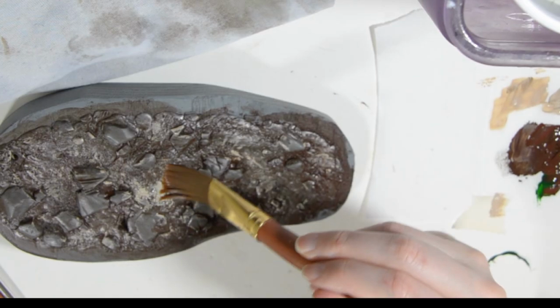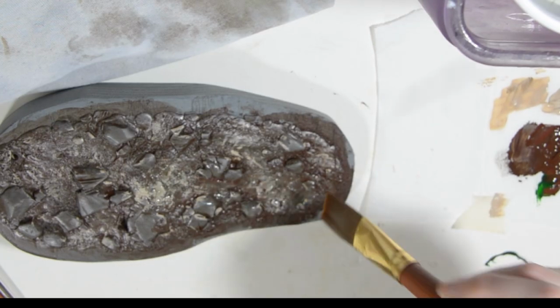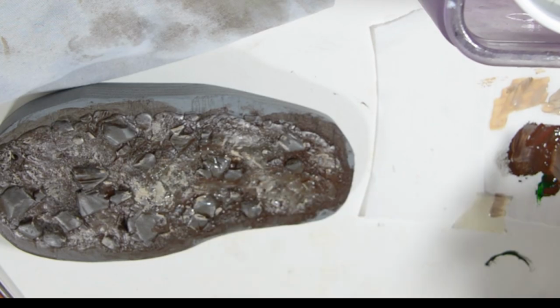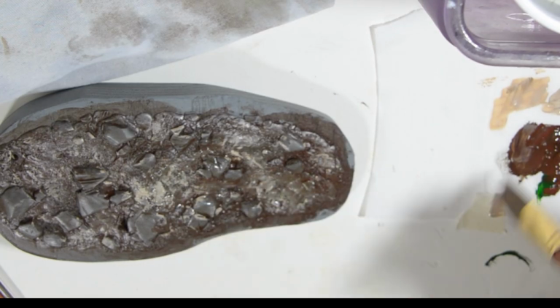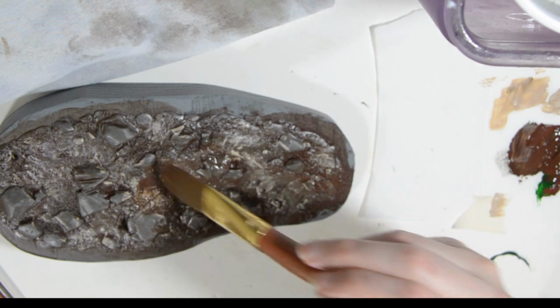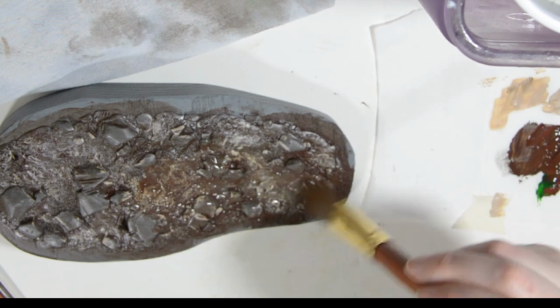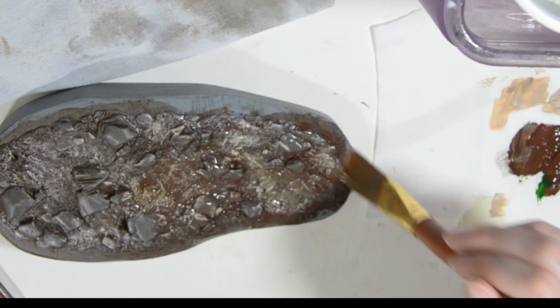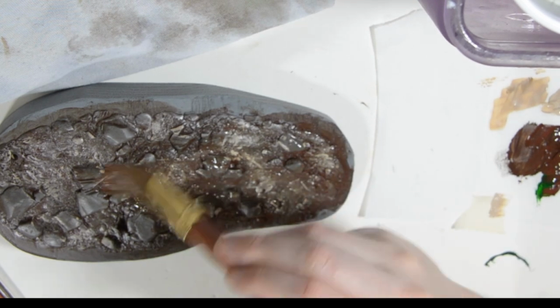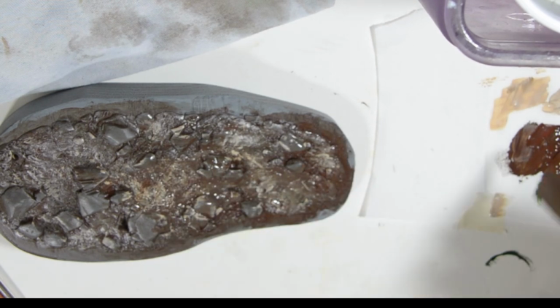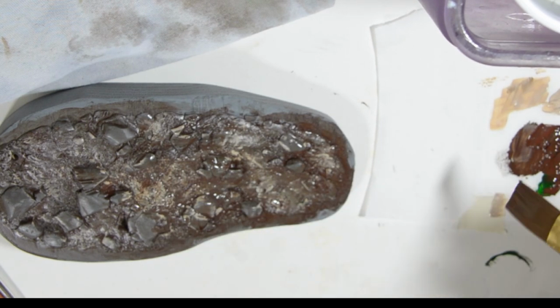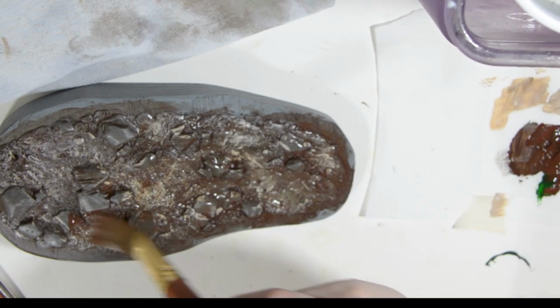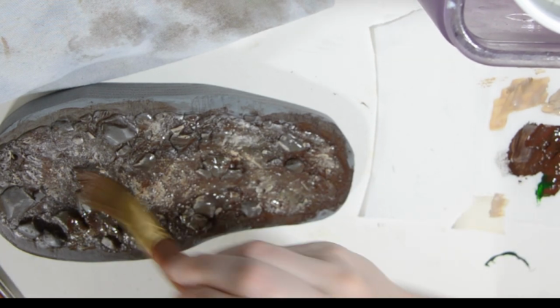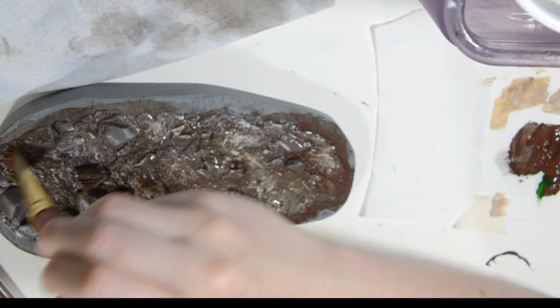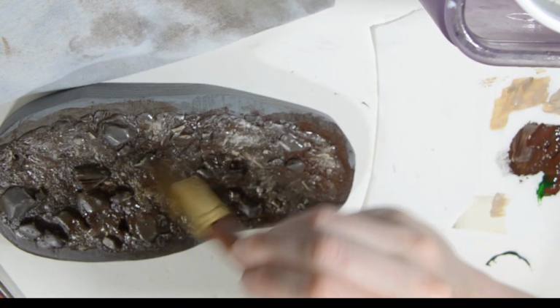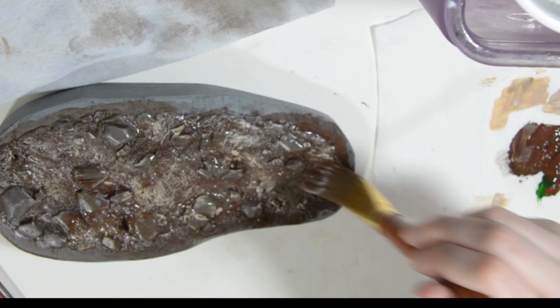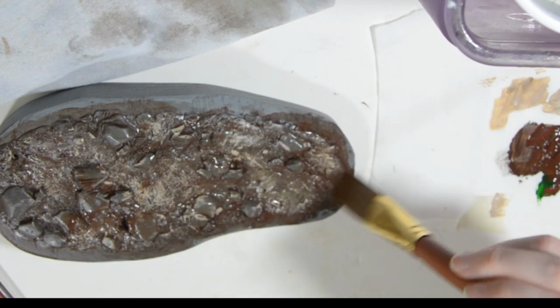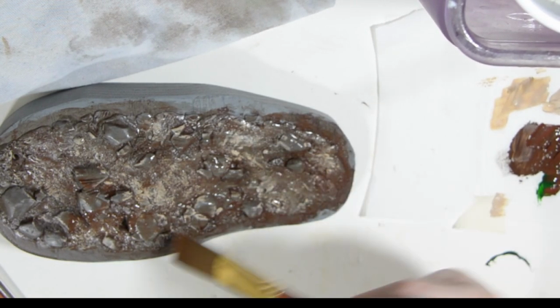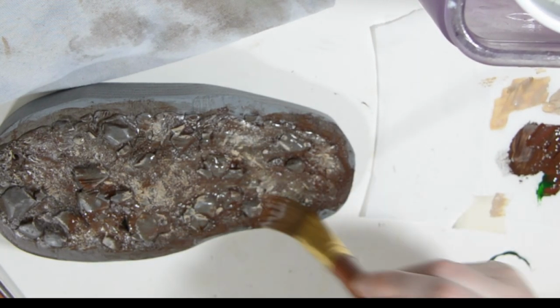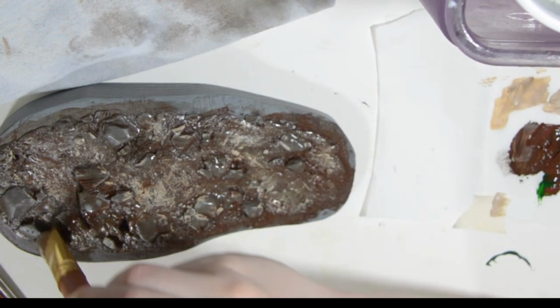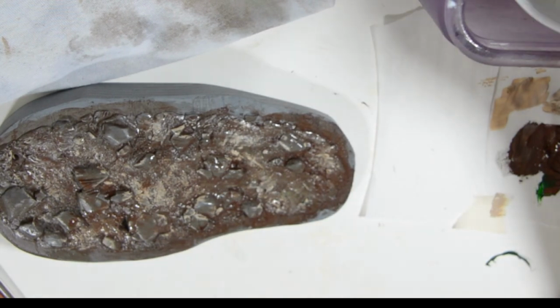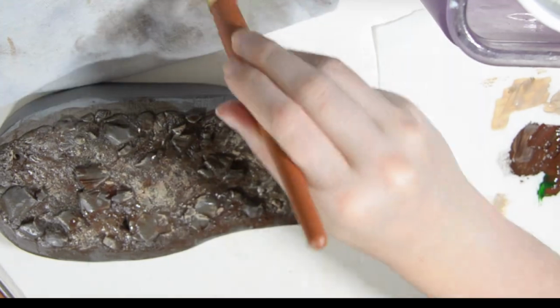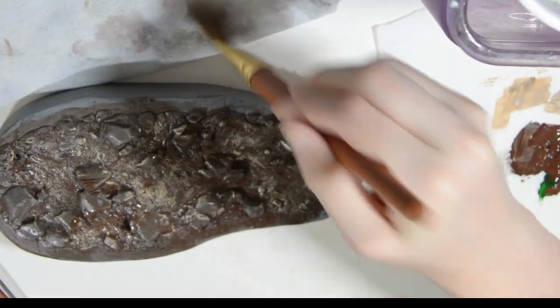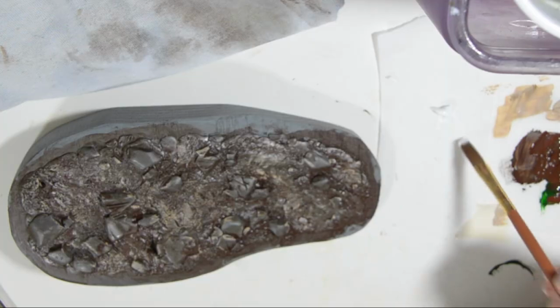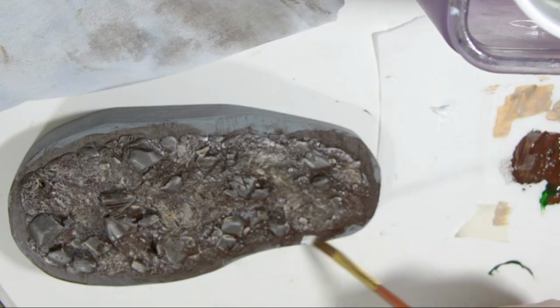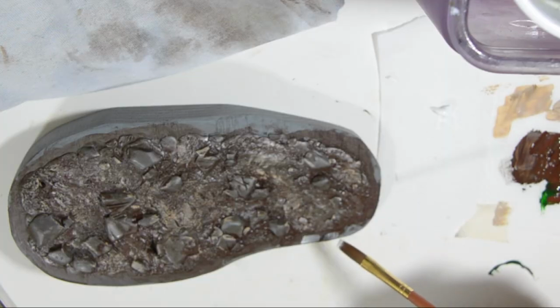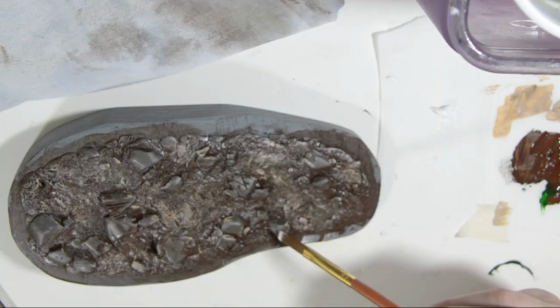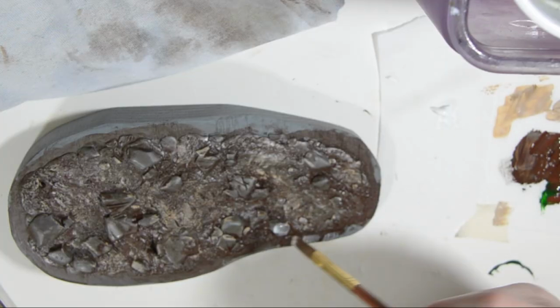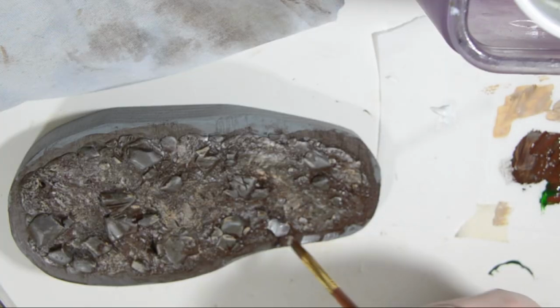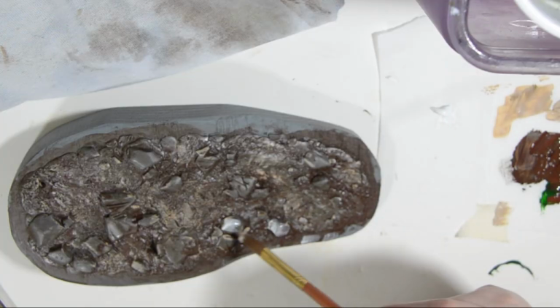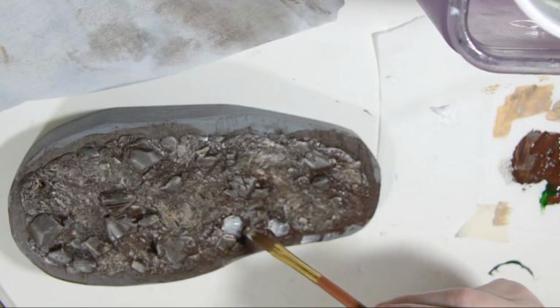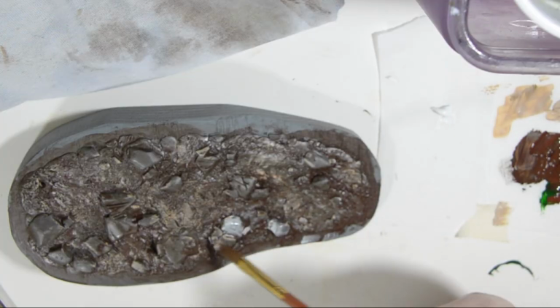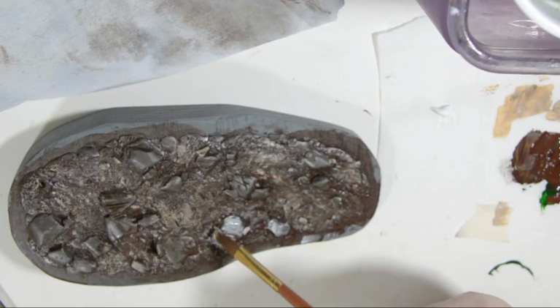I let that dry and then go over everything with a watery brown wash. Next I add gray to the rocks, blotting them for texture.